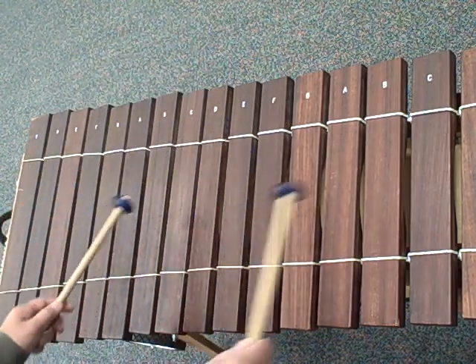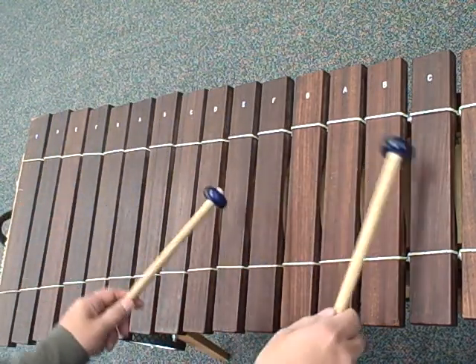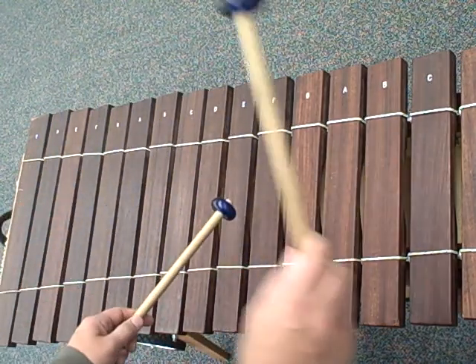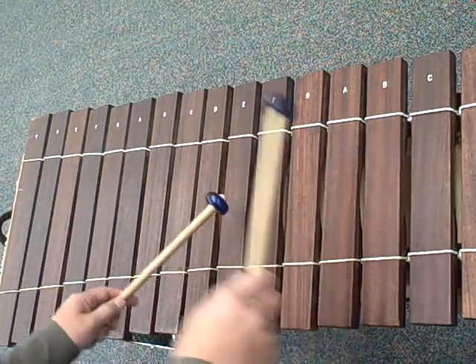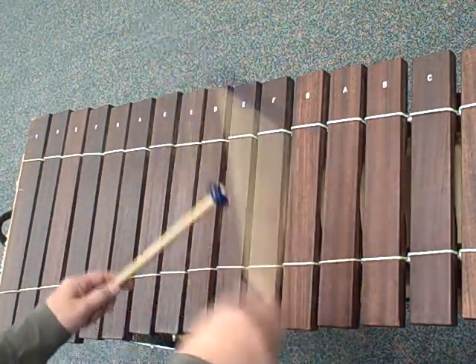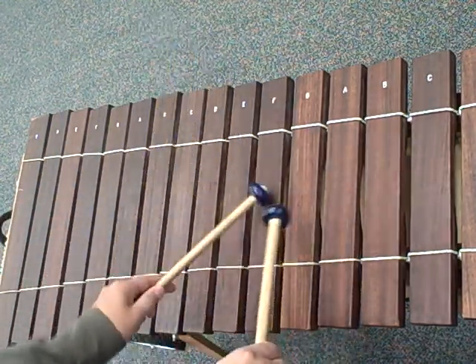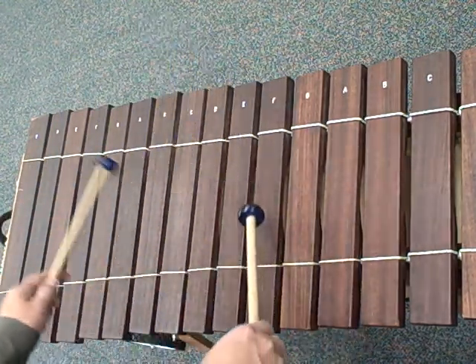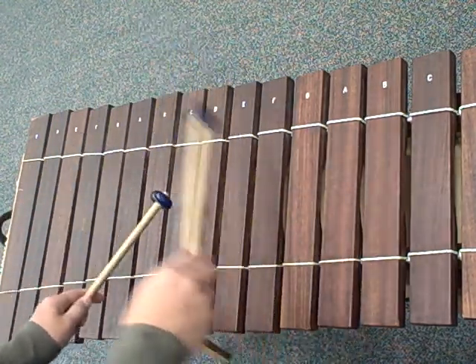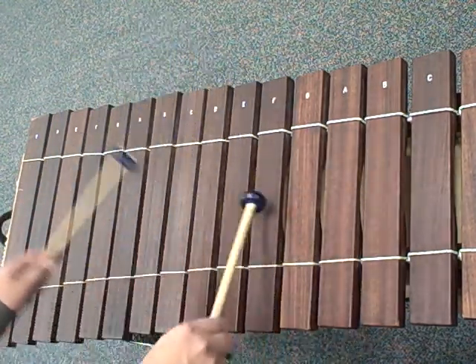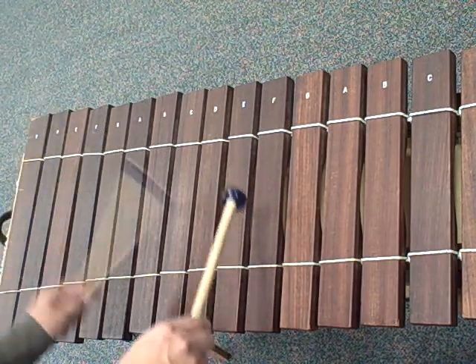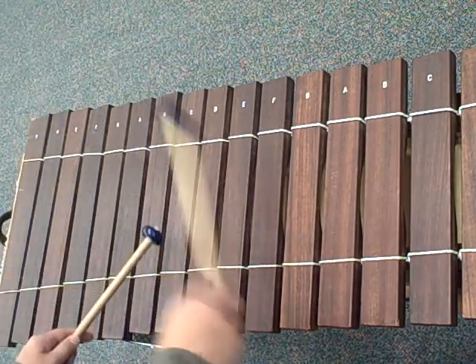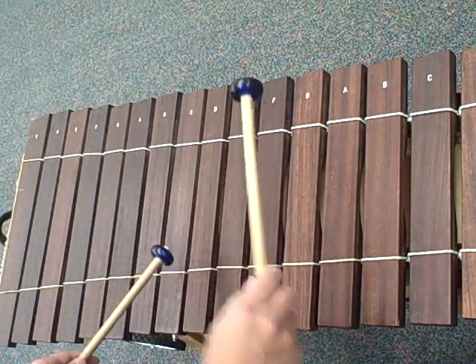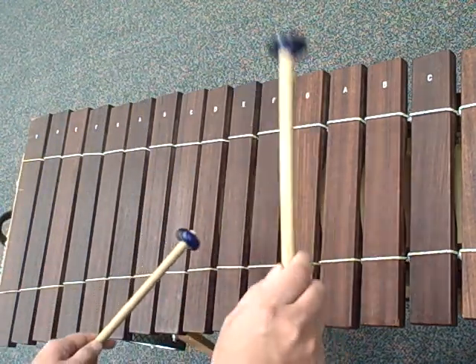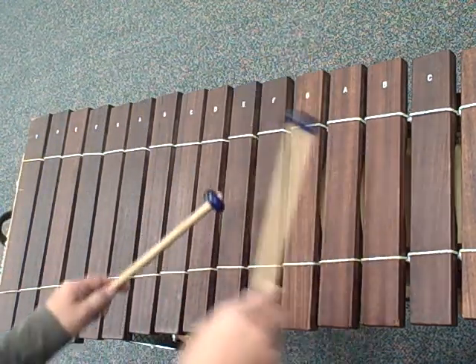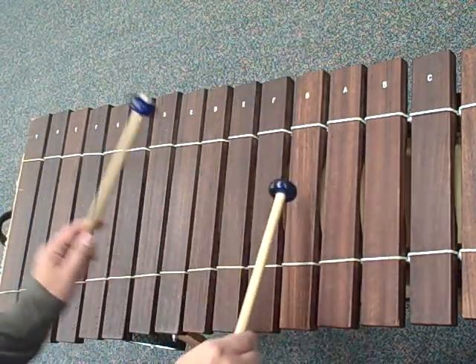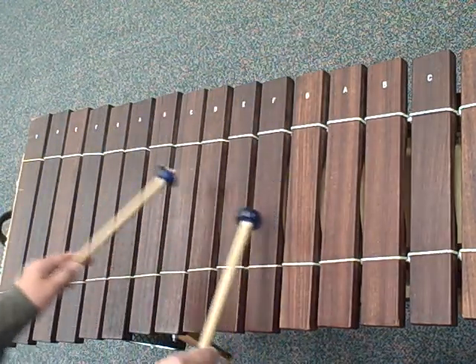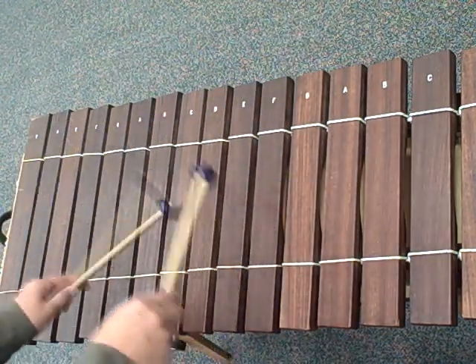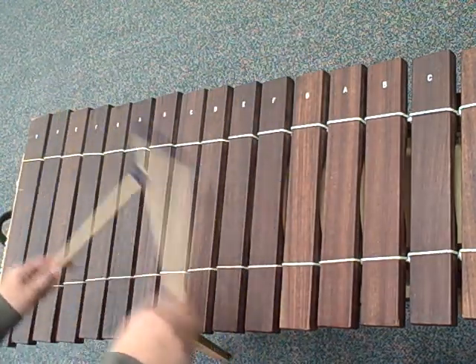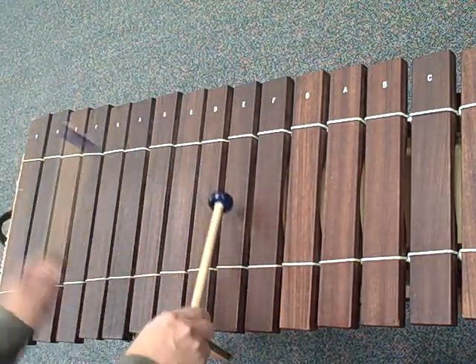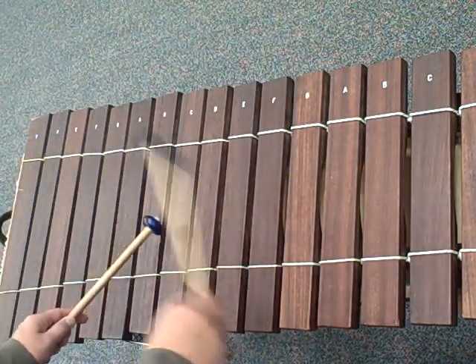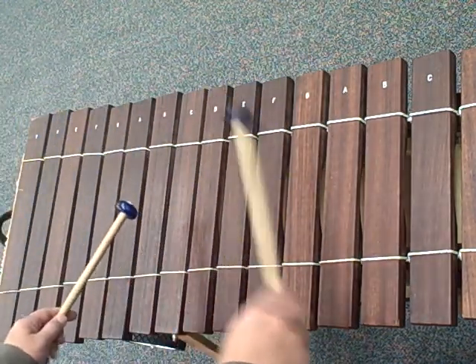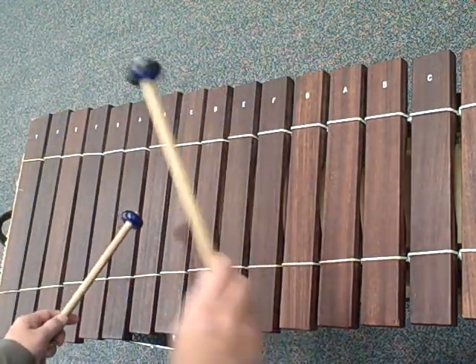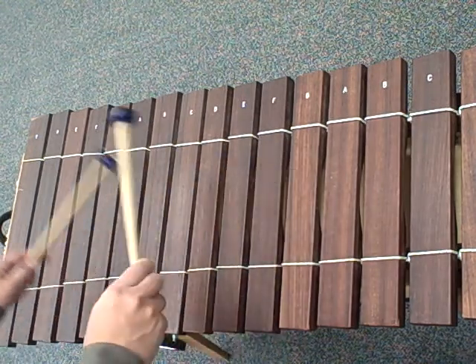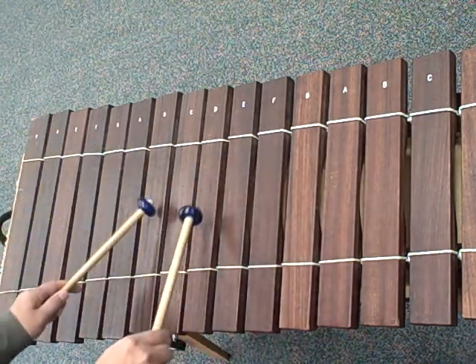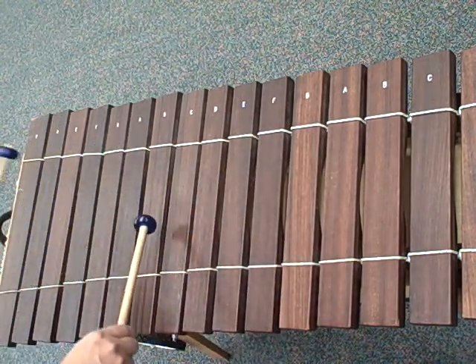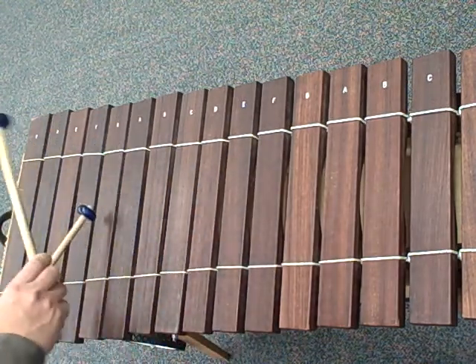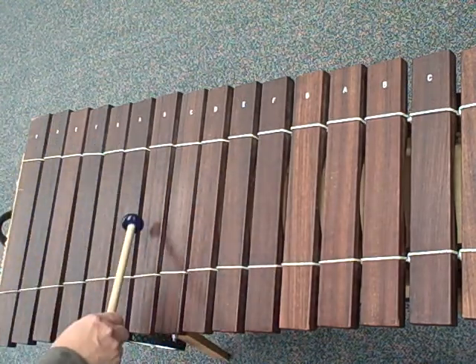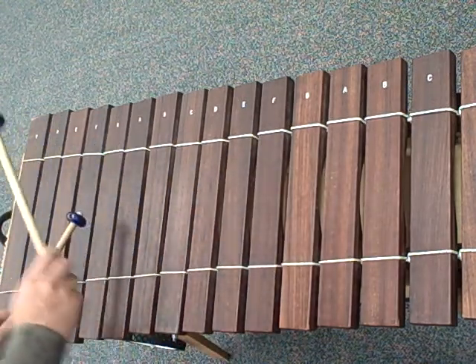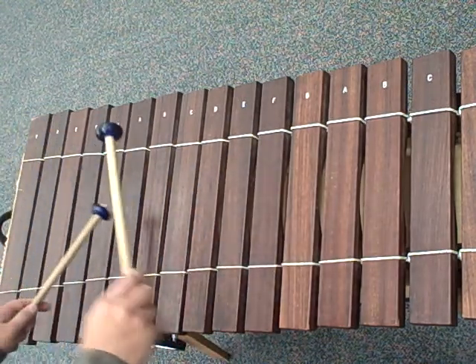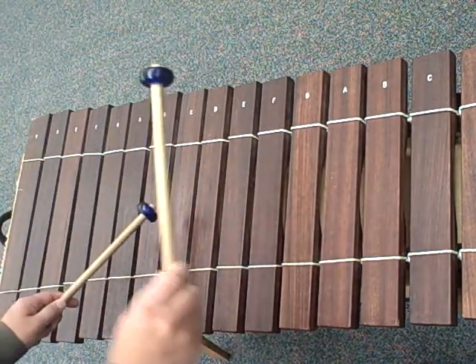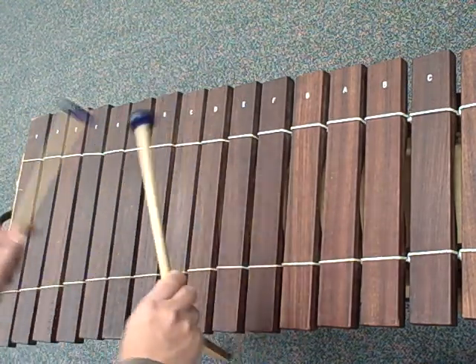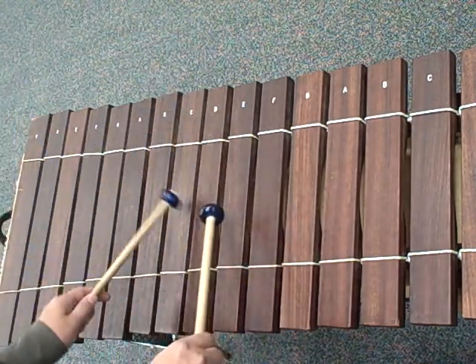So it's really C, A, F, C, F, C, F, A, C, G, E, G, D, B, G, E, C.